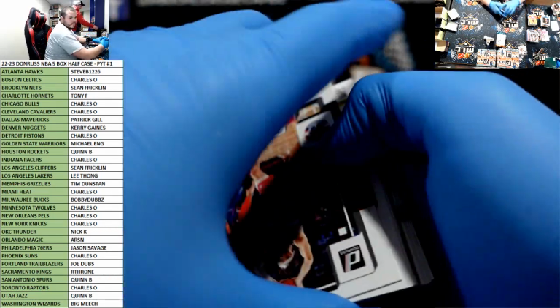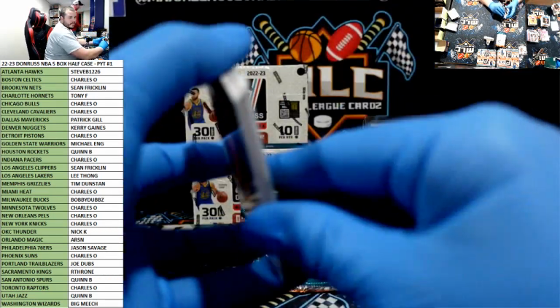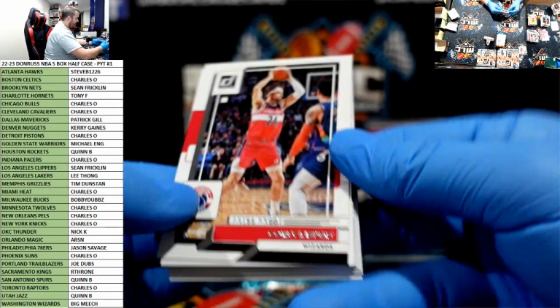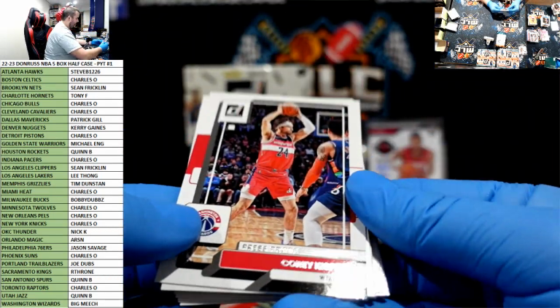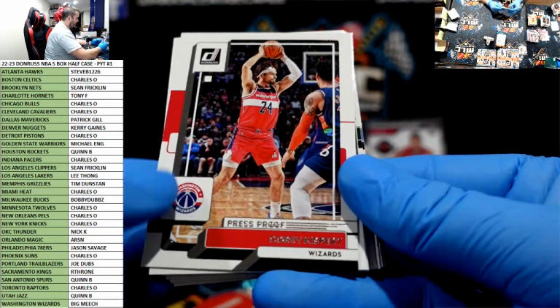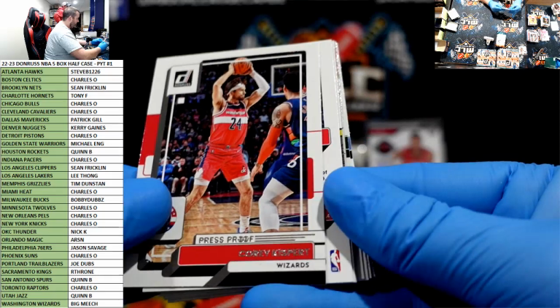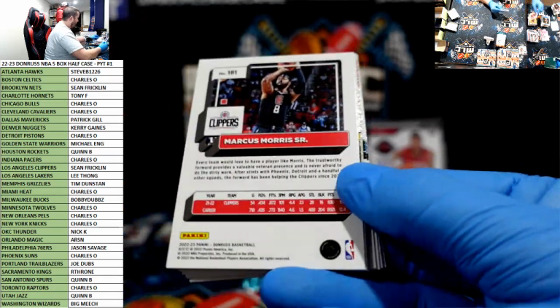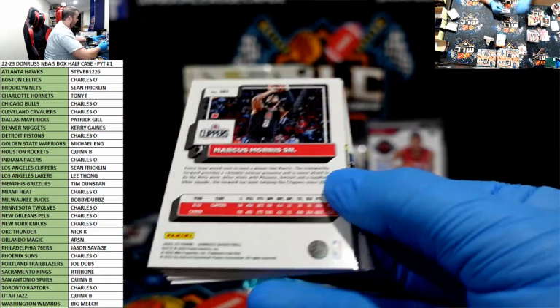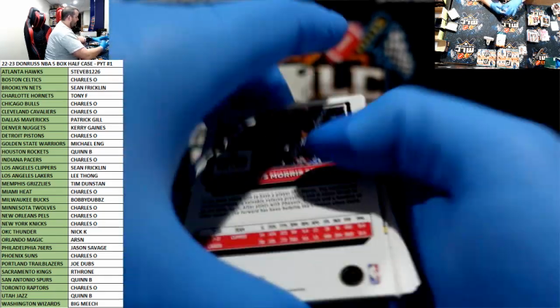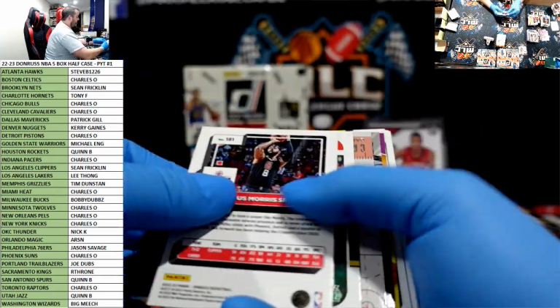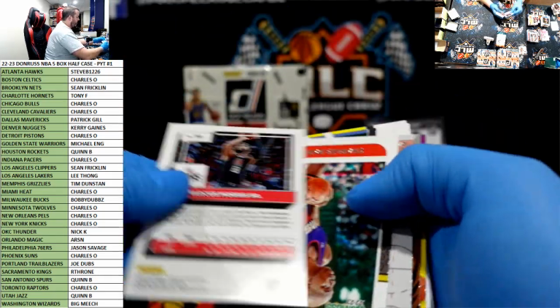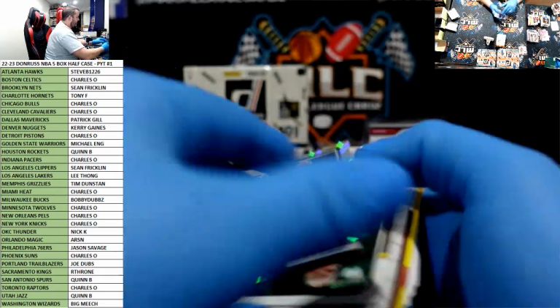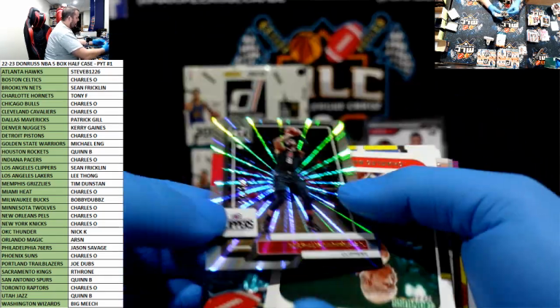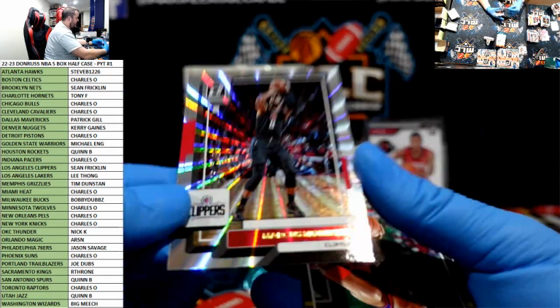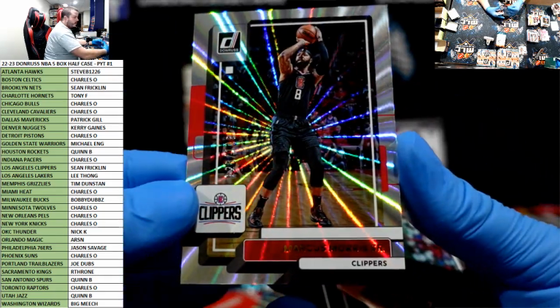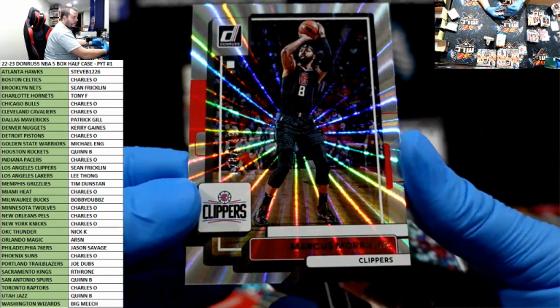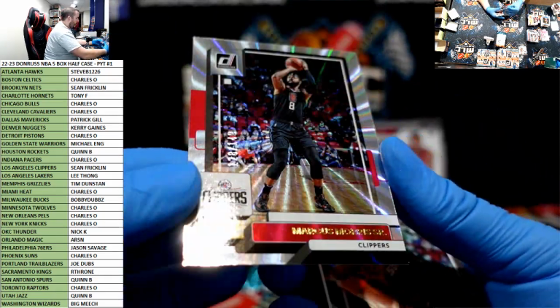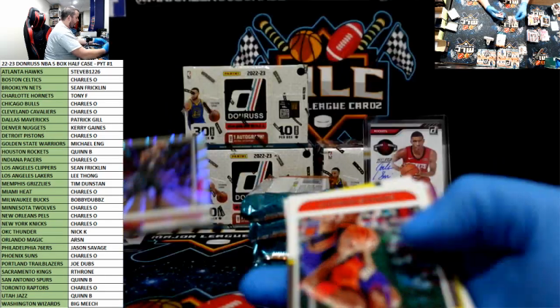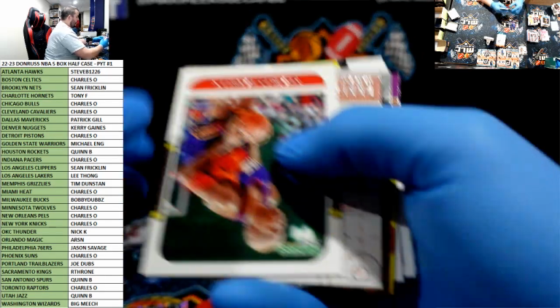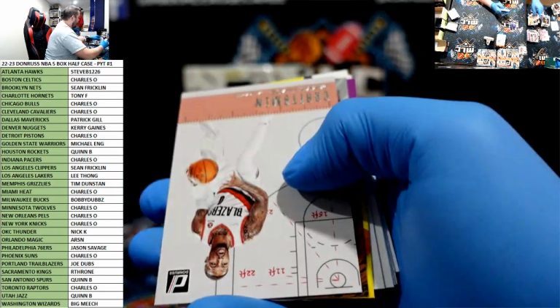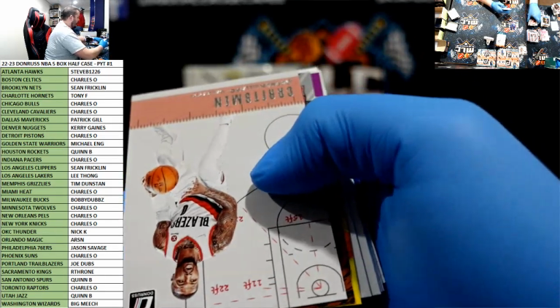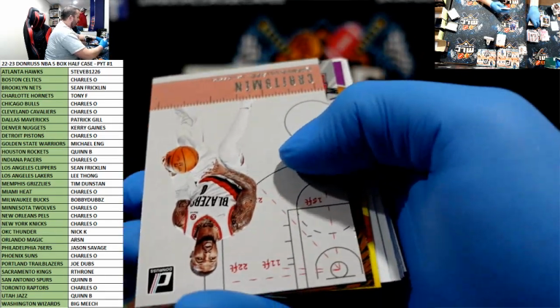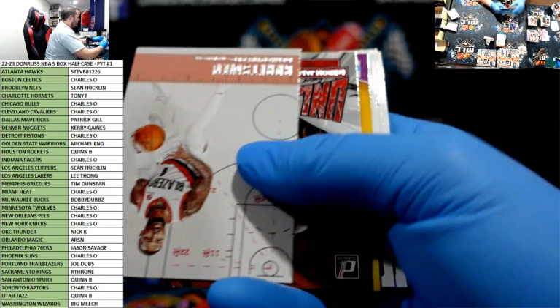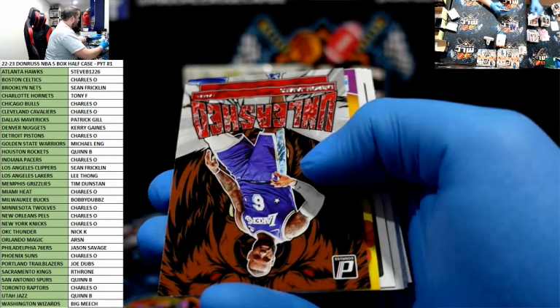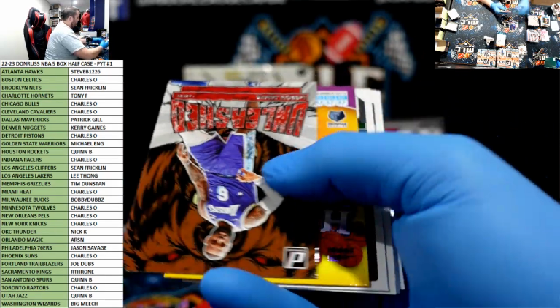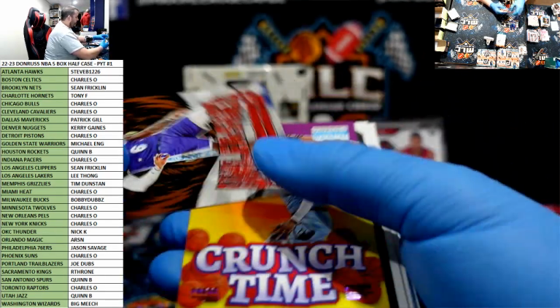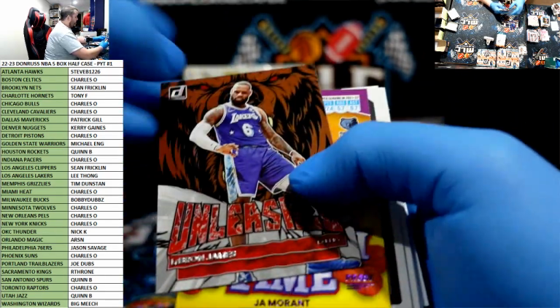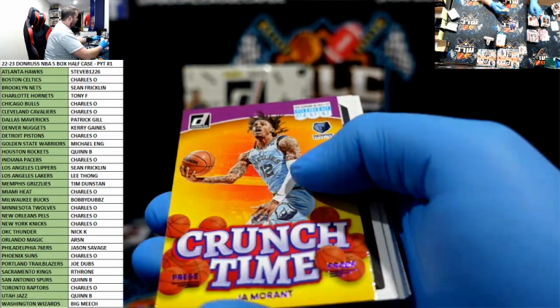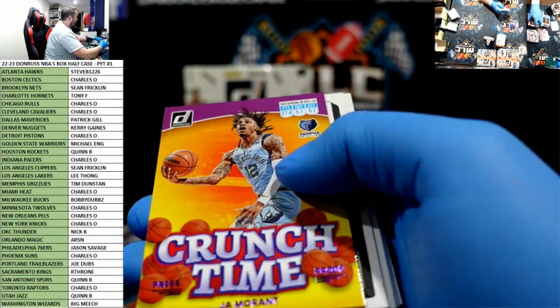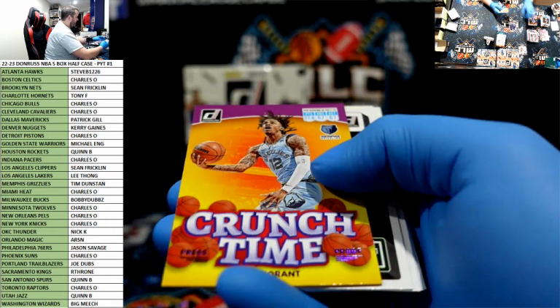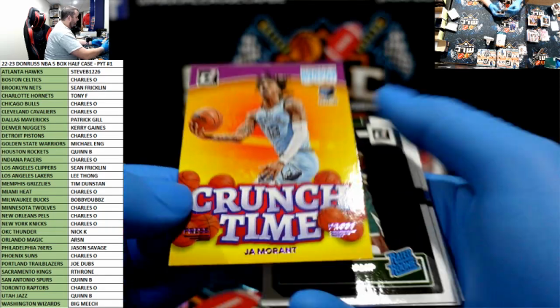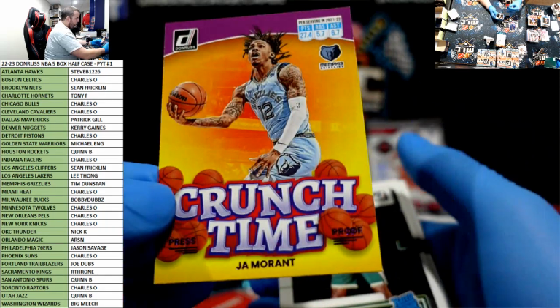Hell yeah buddy, thank you! Corey Kispert, Marcus Morris Senior to $149 Clippers. Clippers in color. LeBron Unleashed purple, Crunch Time on Ja.